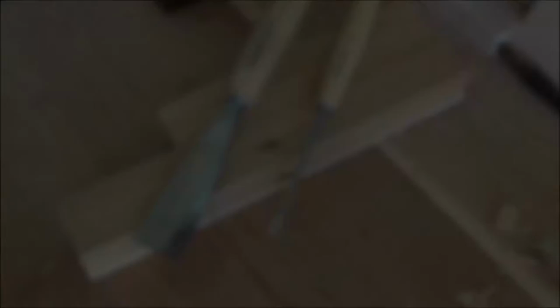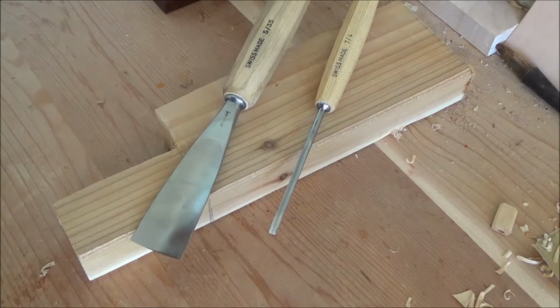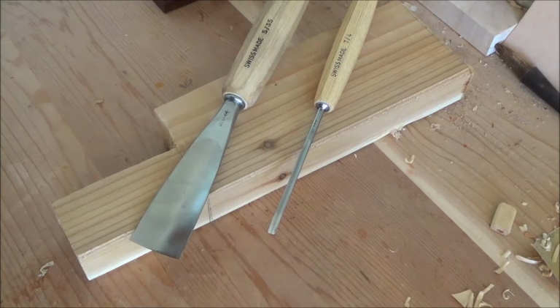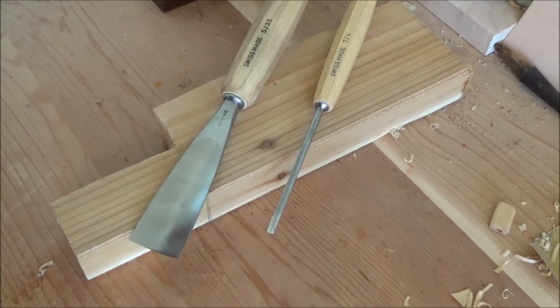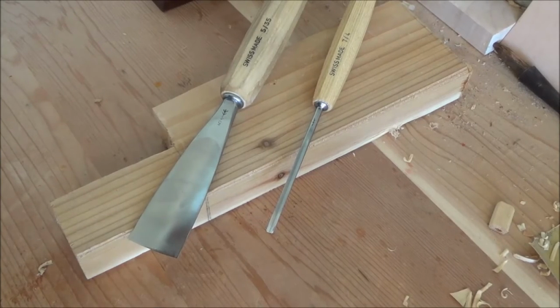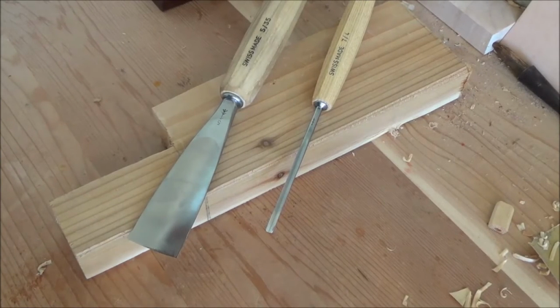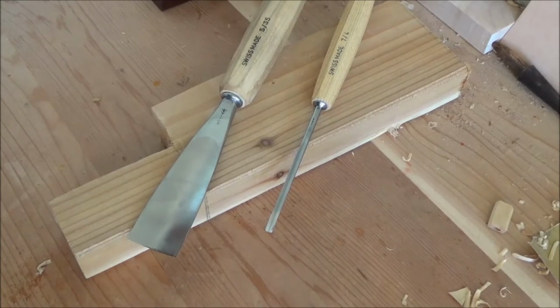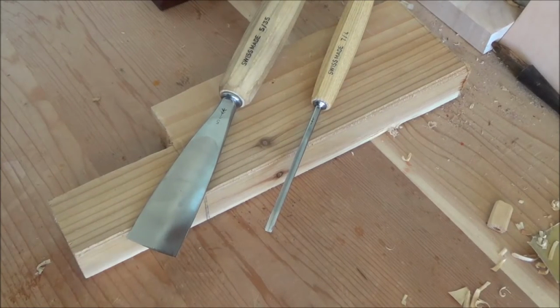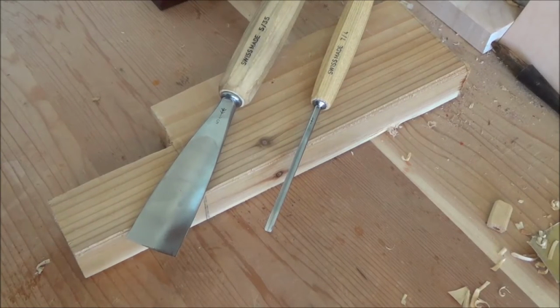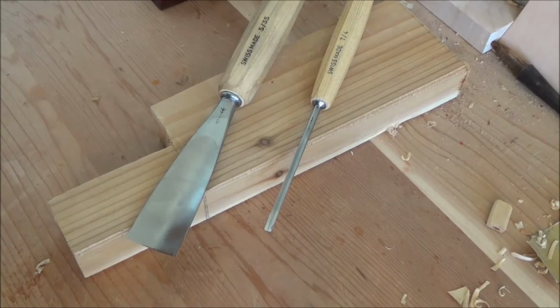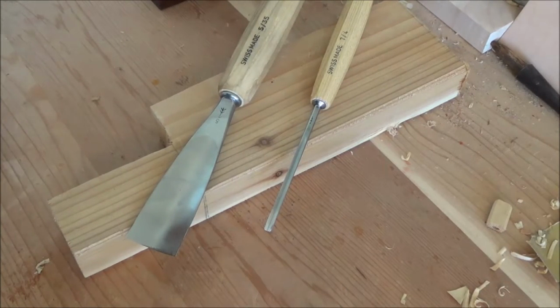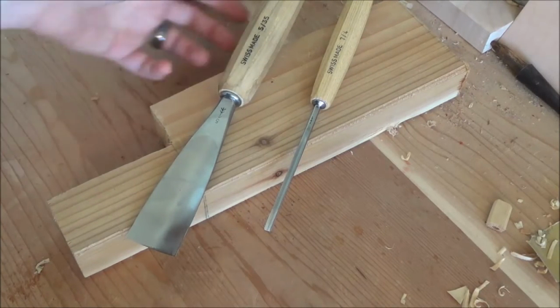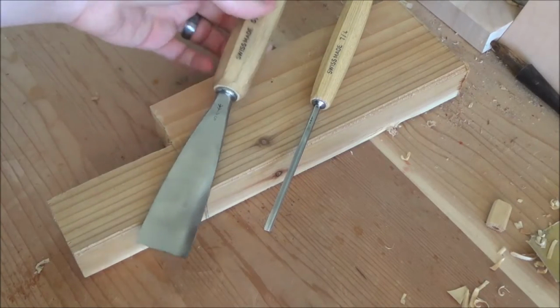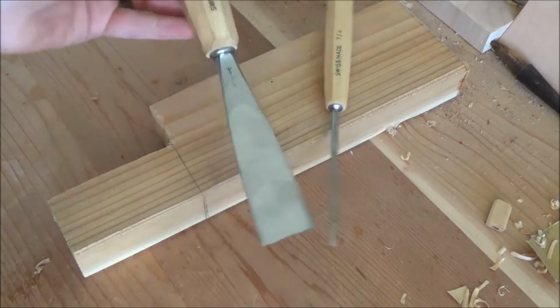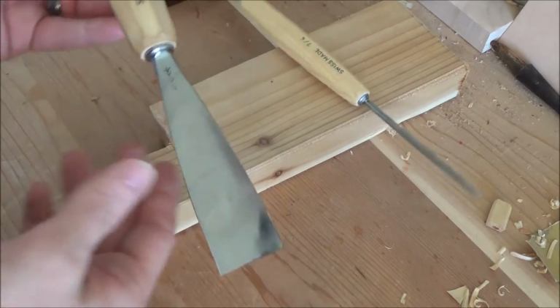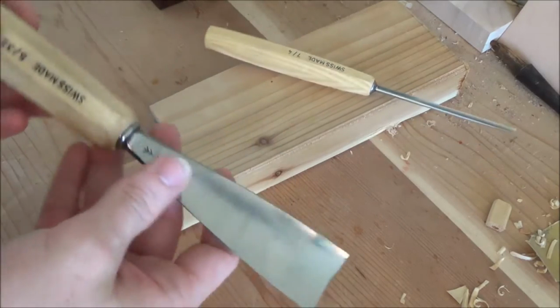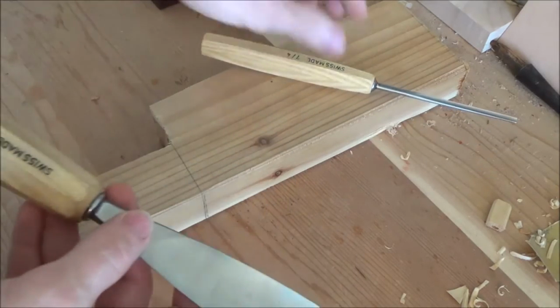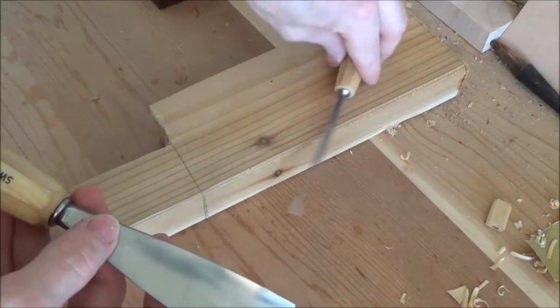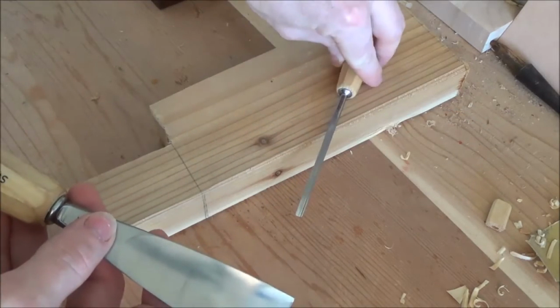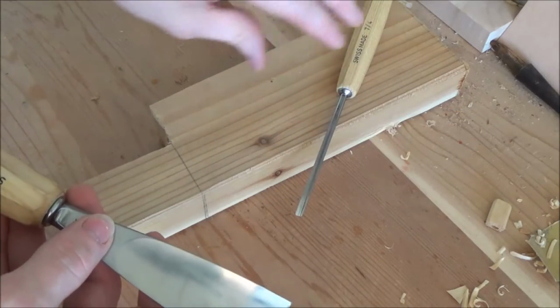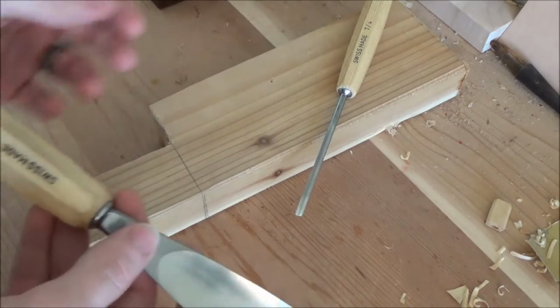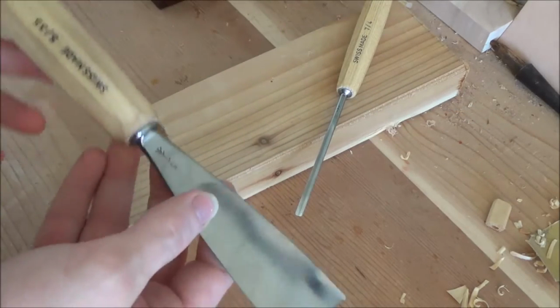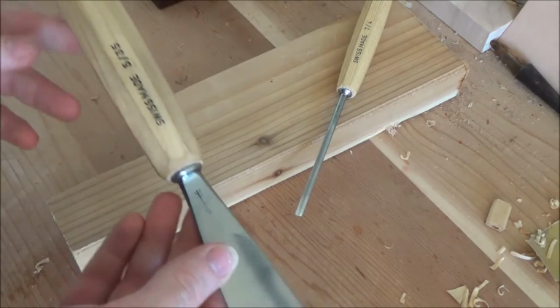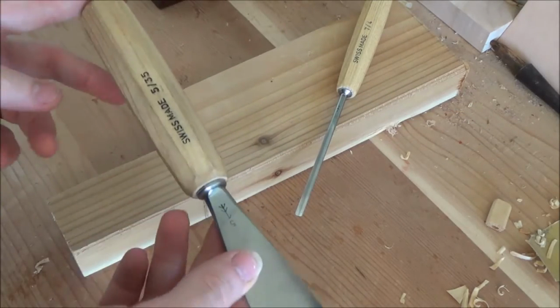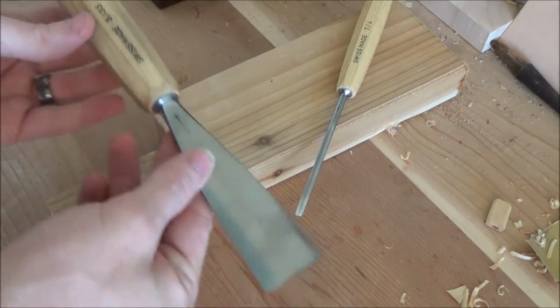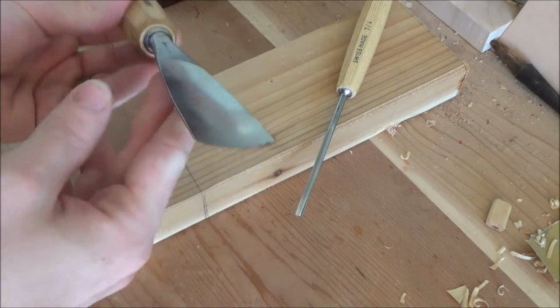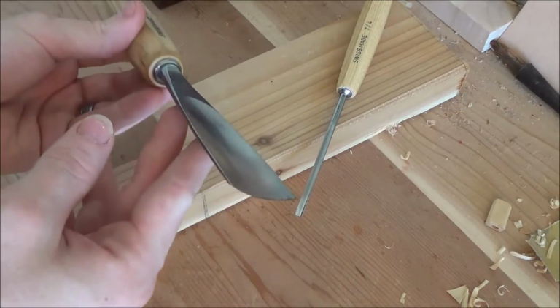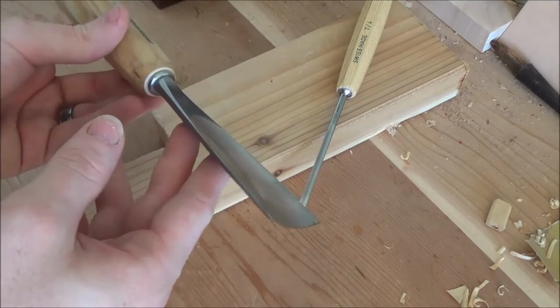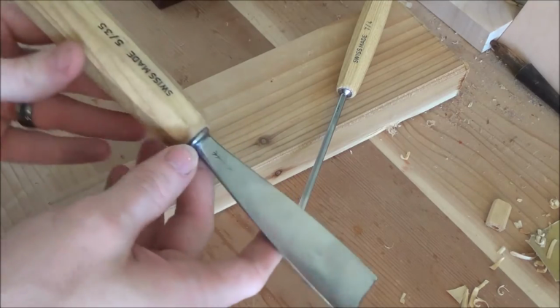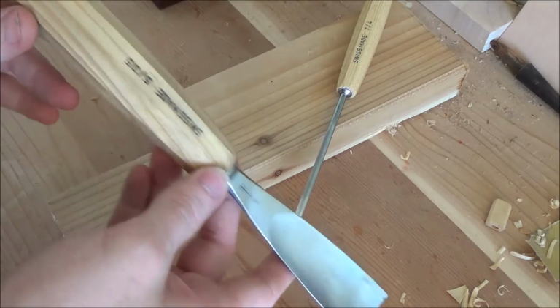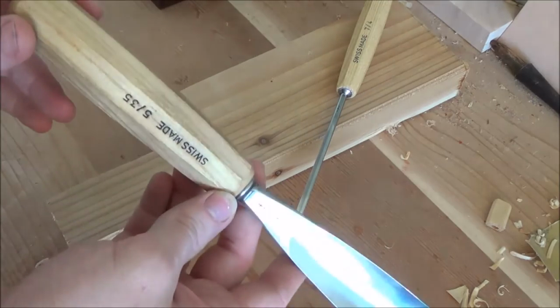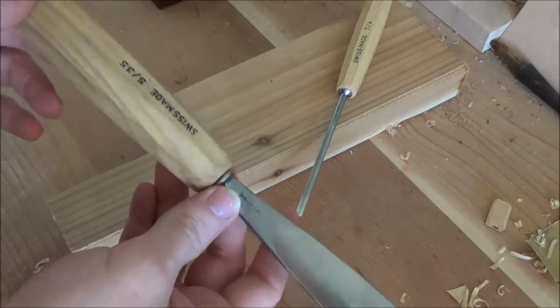Good to you everybody, hope you had a good new year. We got the first project of 2017 with these guys. These are the file carving gouges.